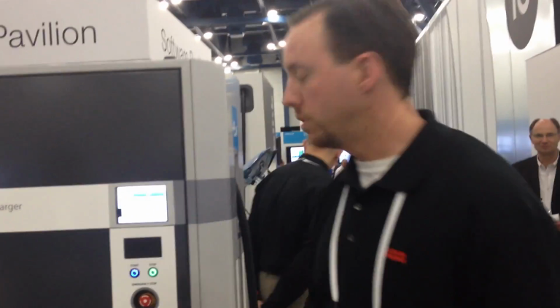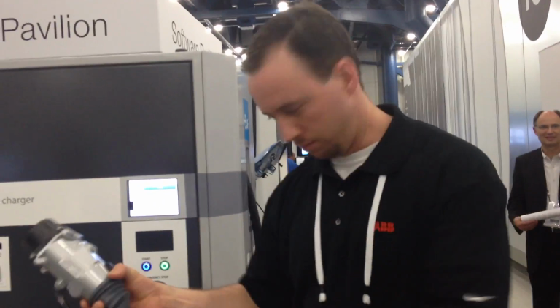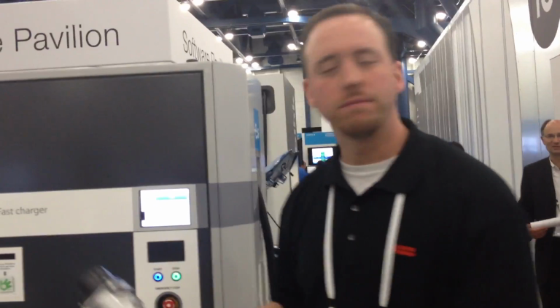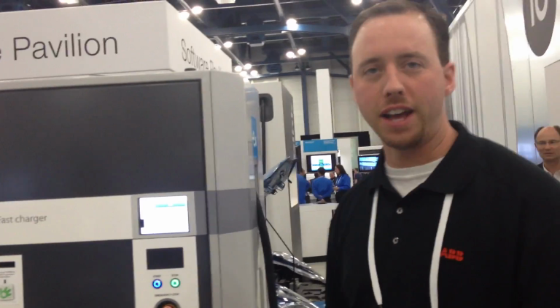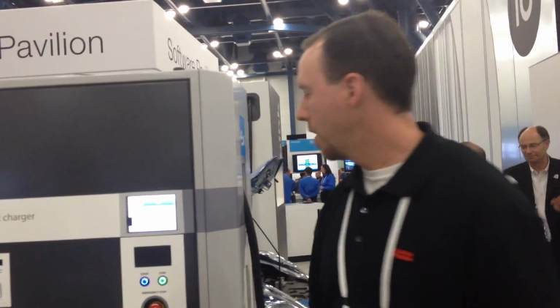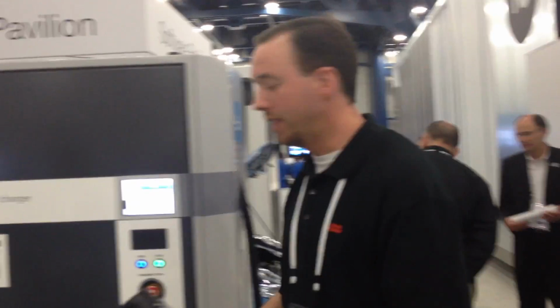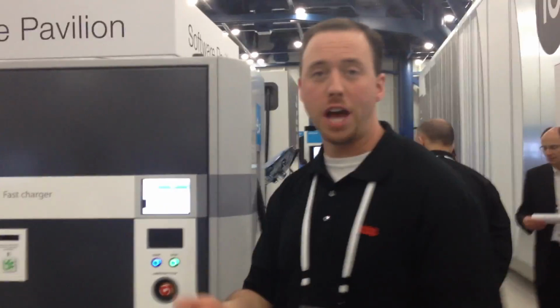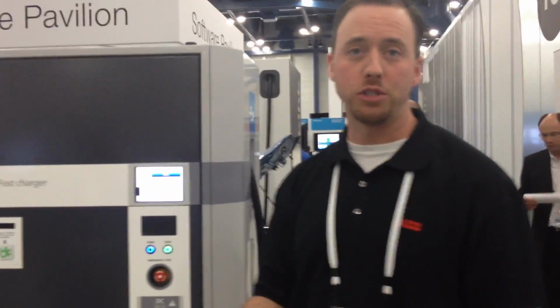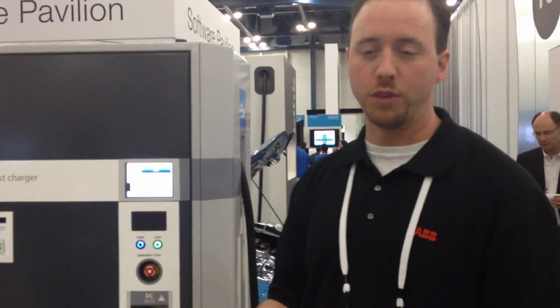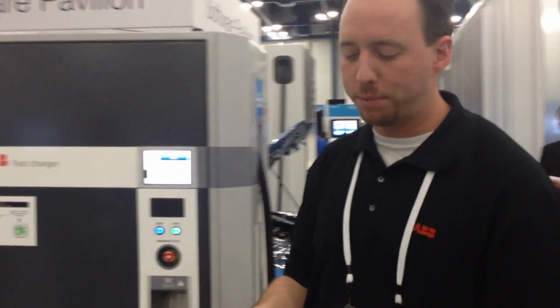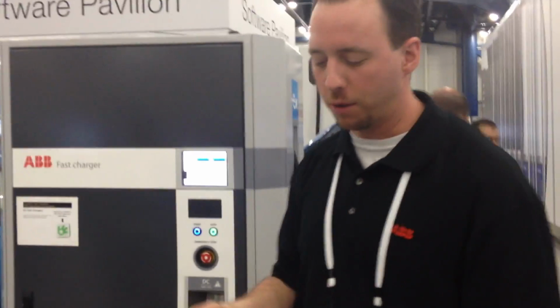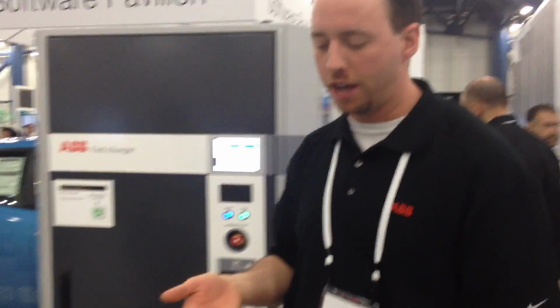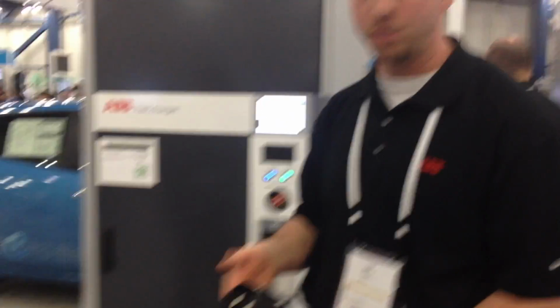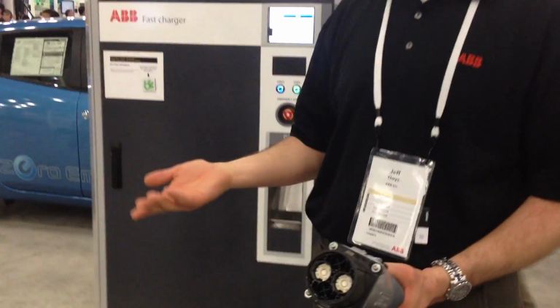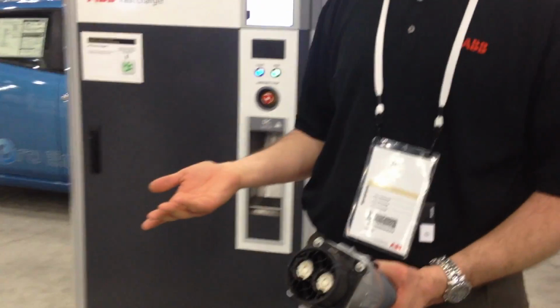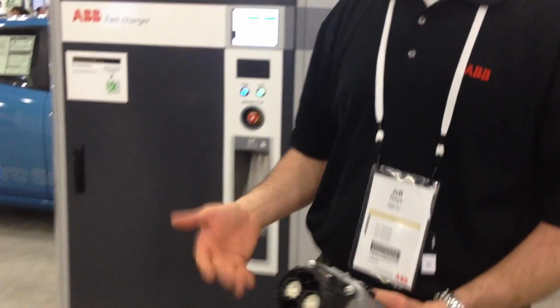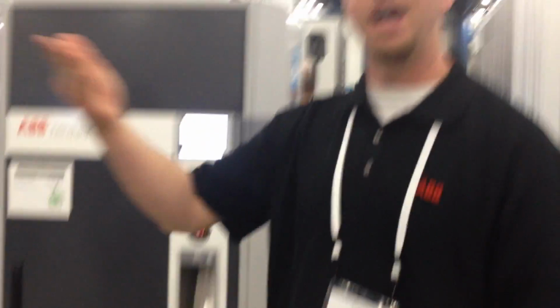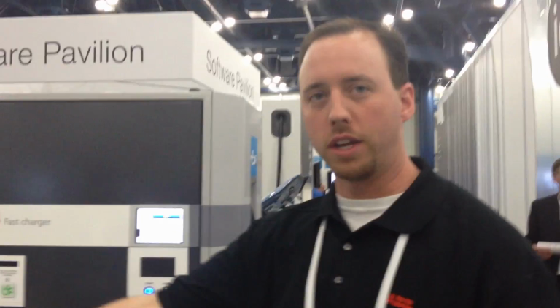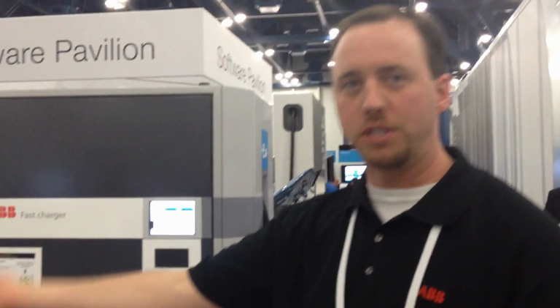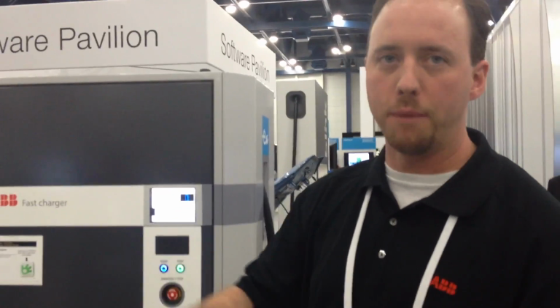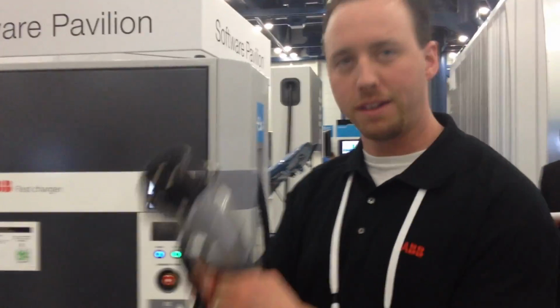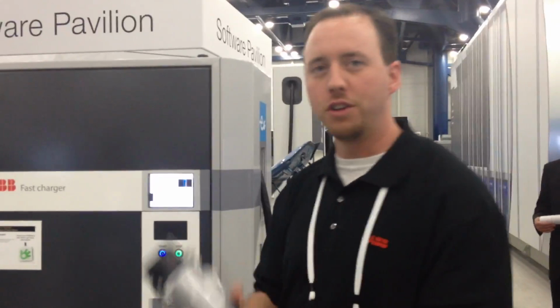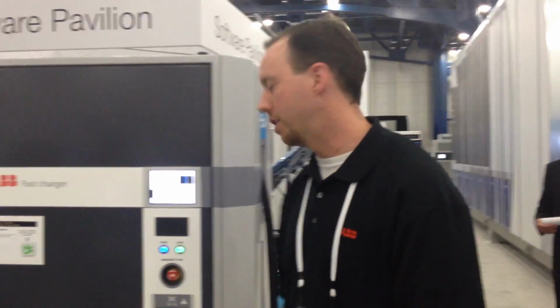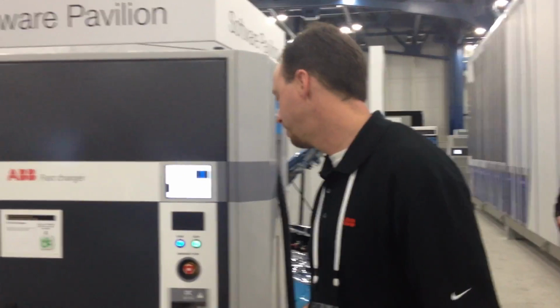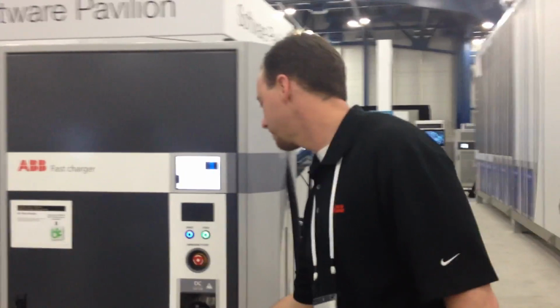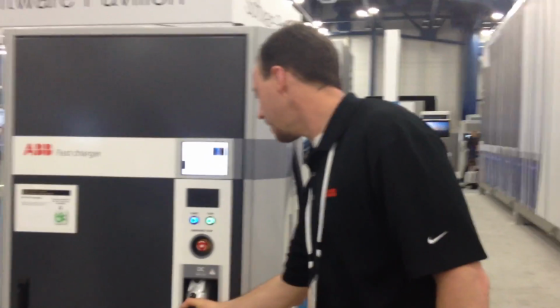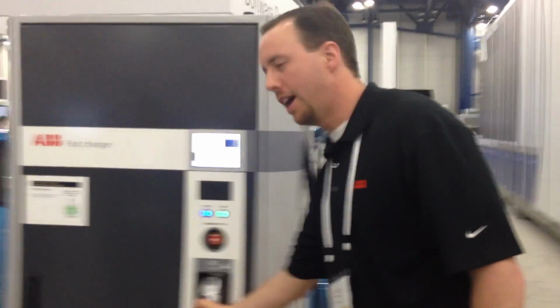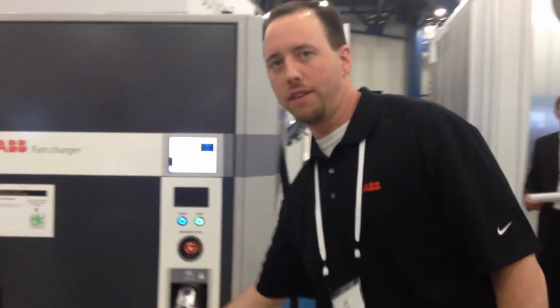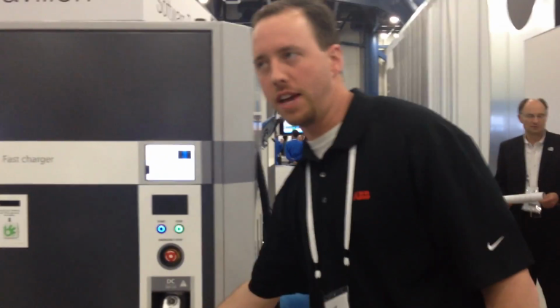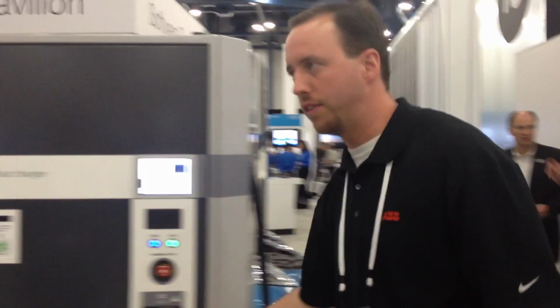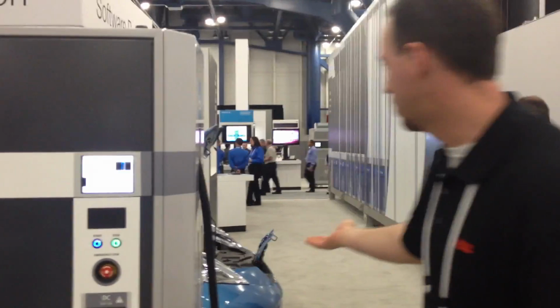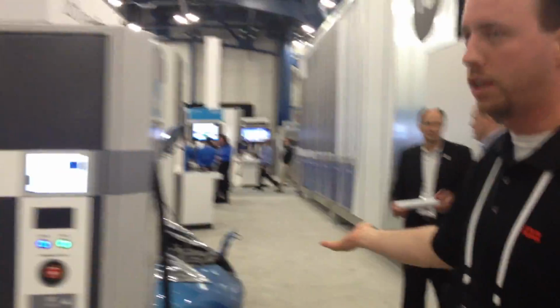So if somebody came in and it was like a Starbucks, you come in, get a cup of coffee, and by the time you're done you're ready. And that's what CHAdeMO stands for — in the Japanese language, CHAdeMO means 'how about a cup of tea?' So by the time you go to get a cup of tea and come back, you're charged.